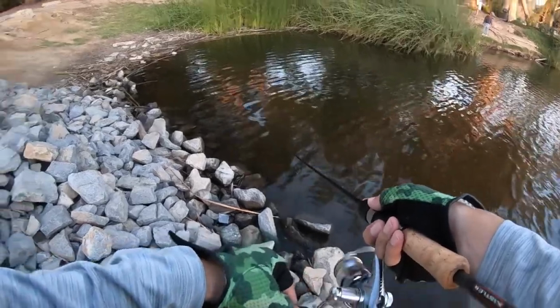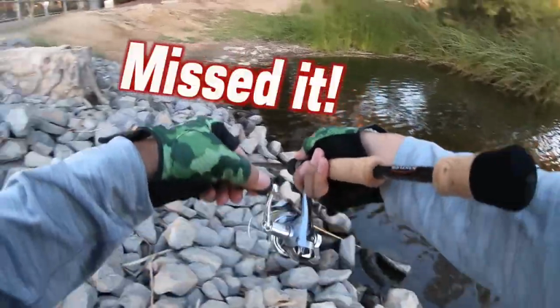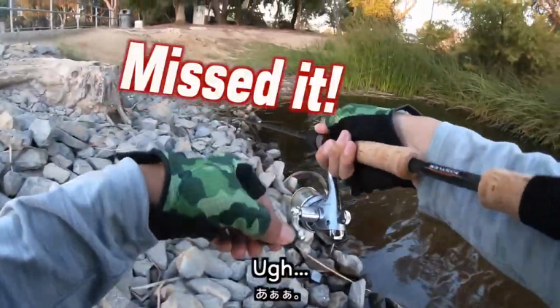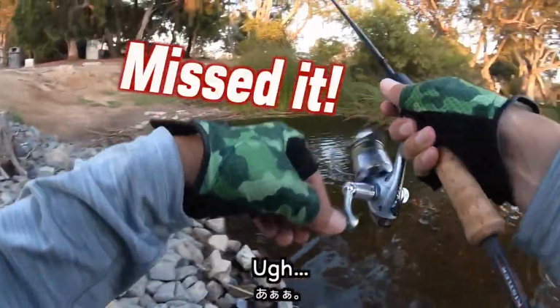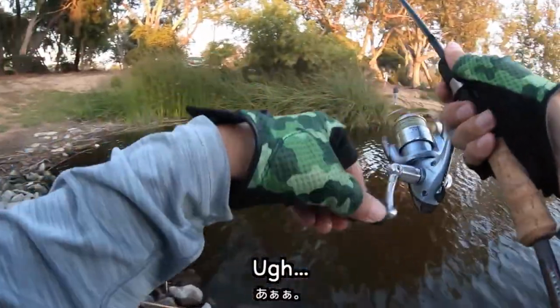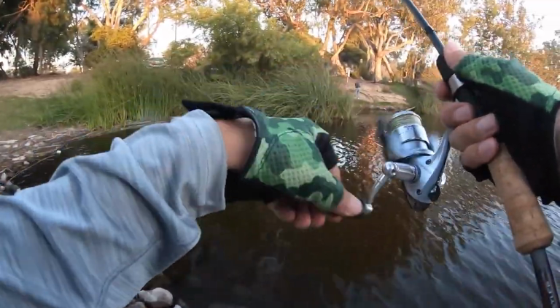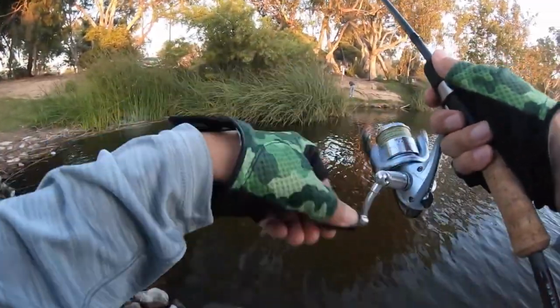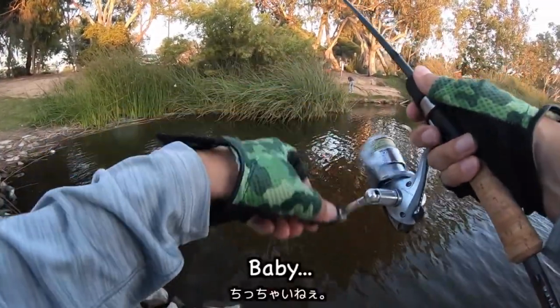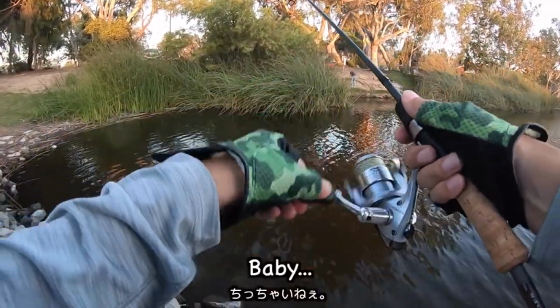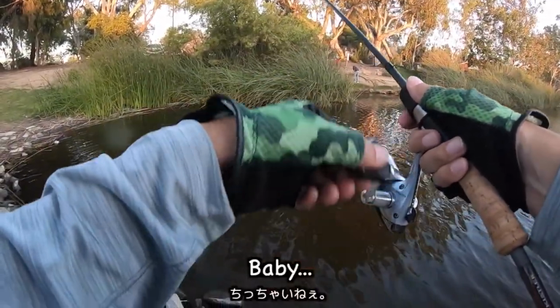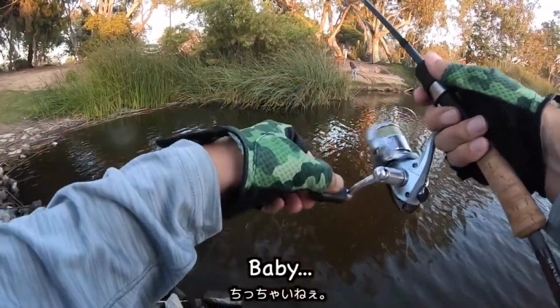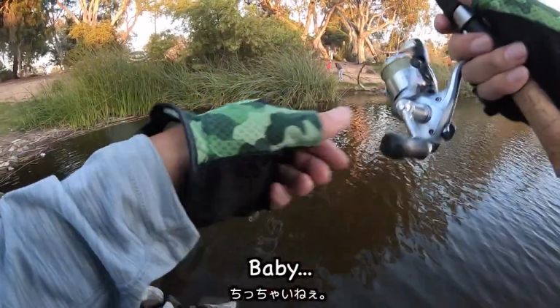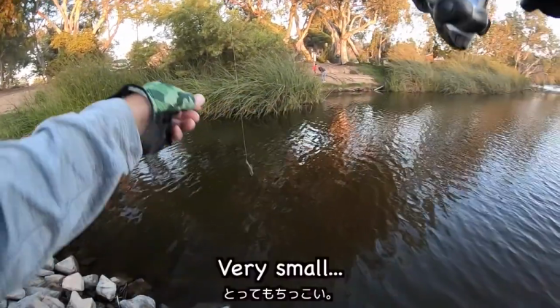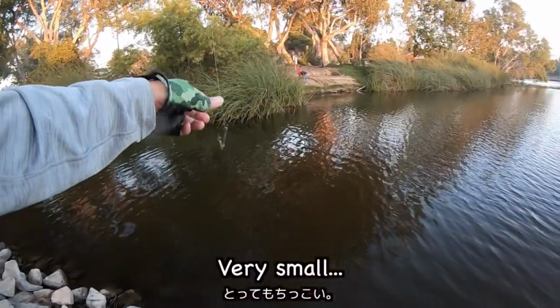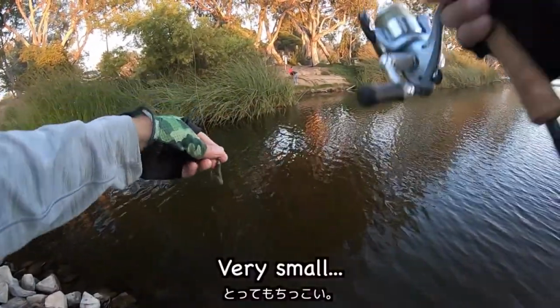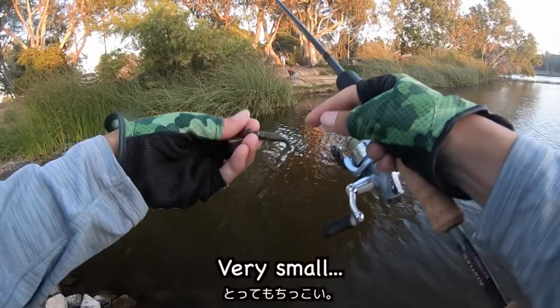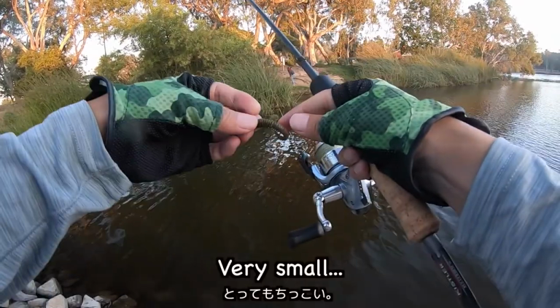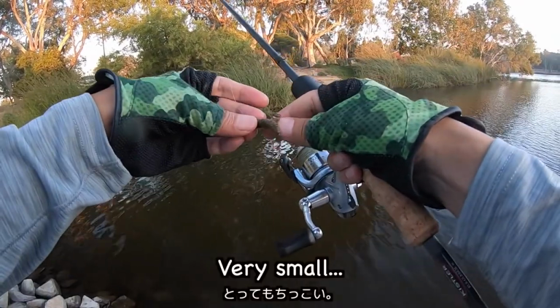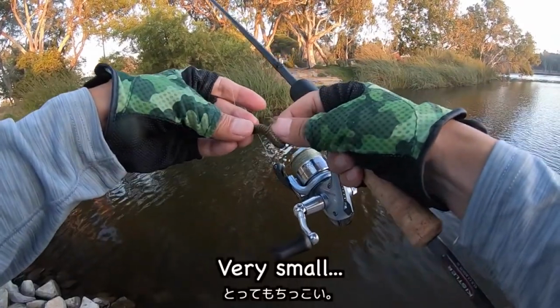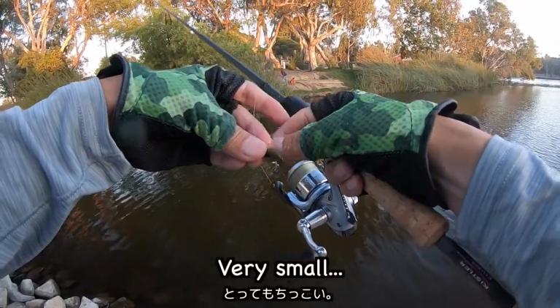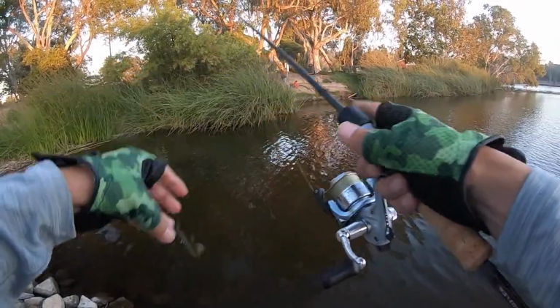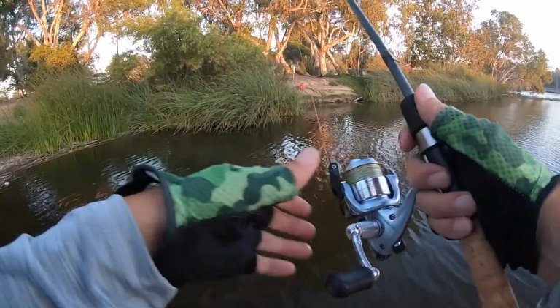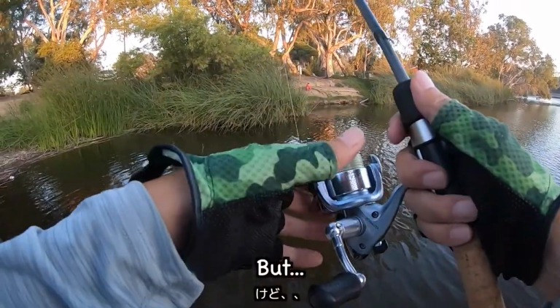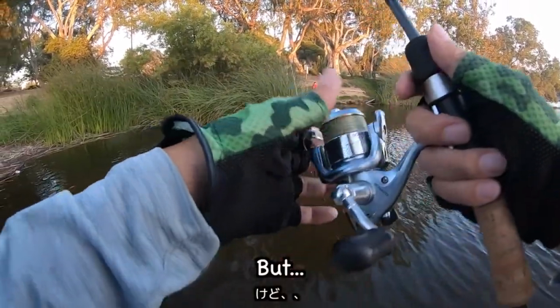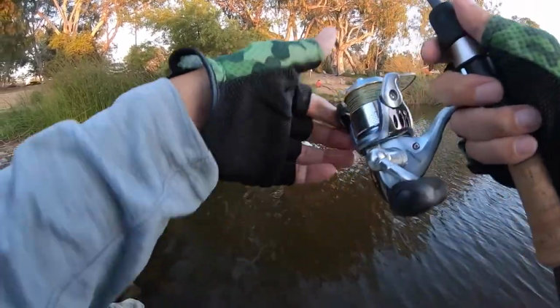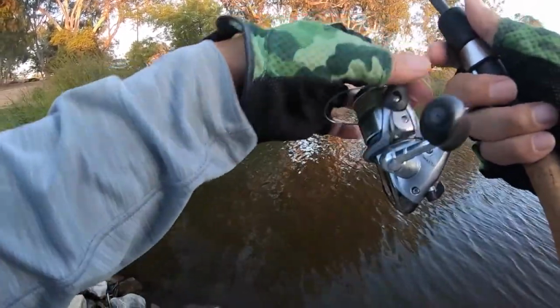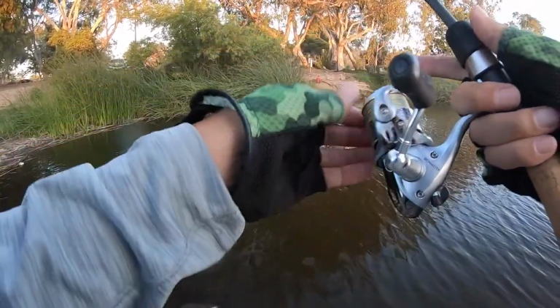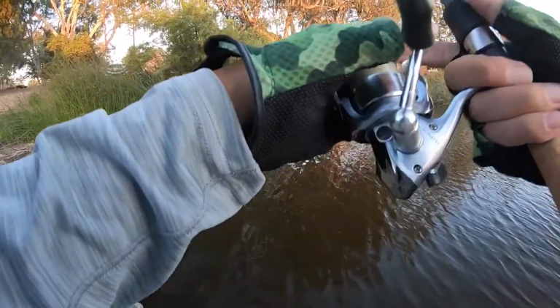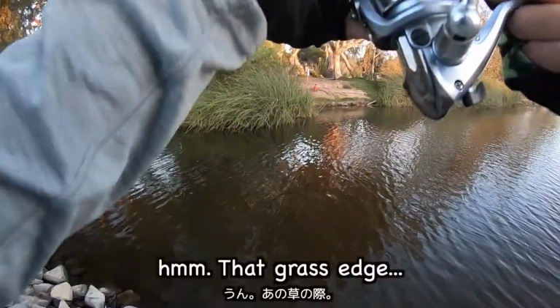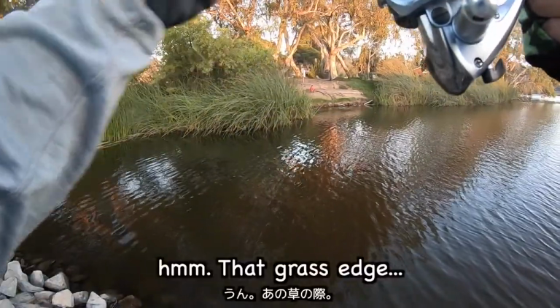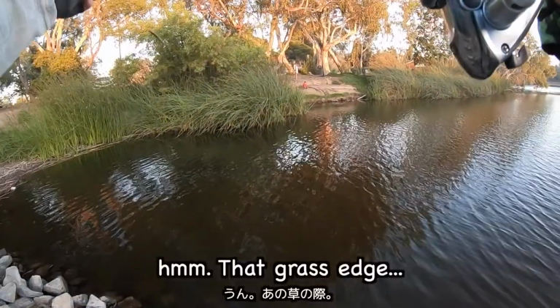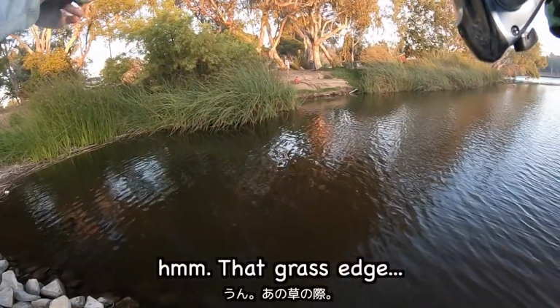It's small, very small, but I'm going to go to the grass edge.